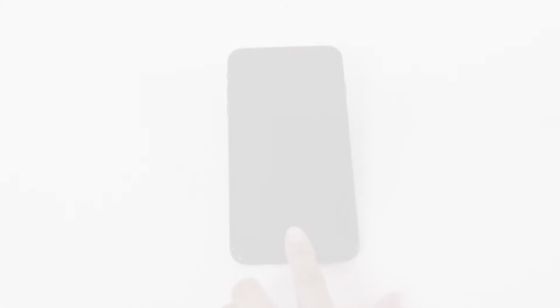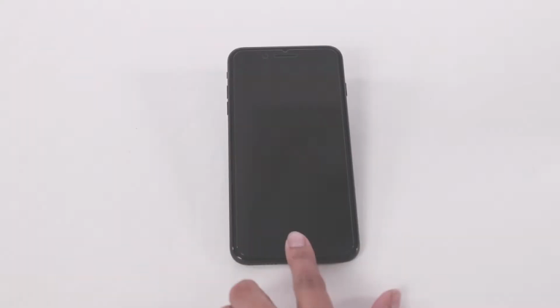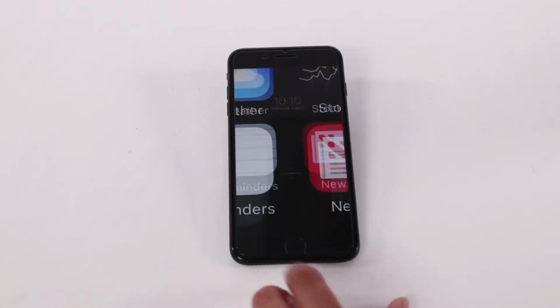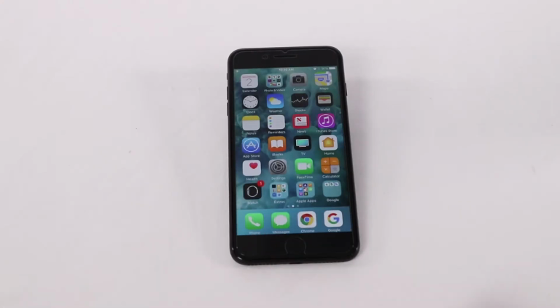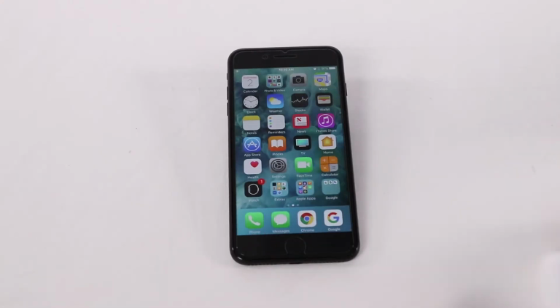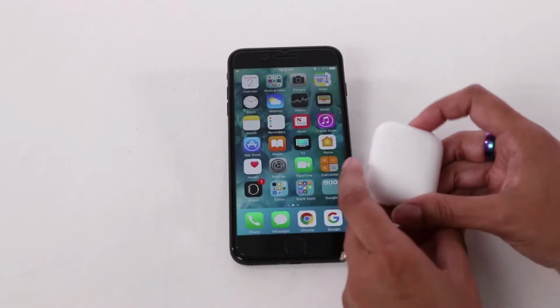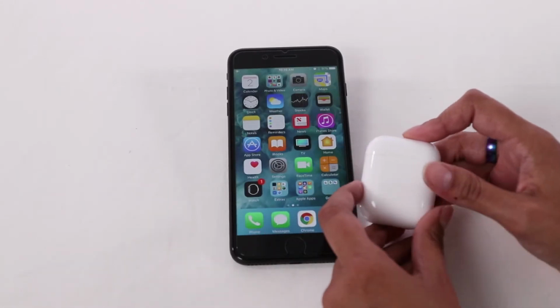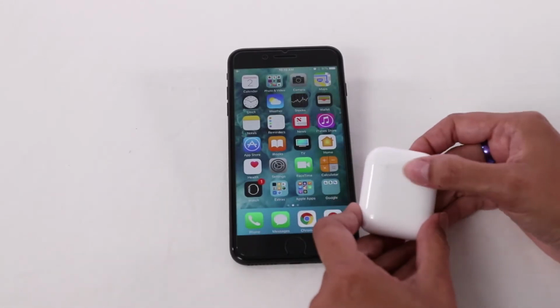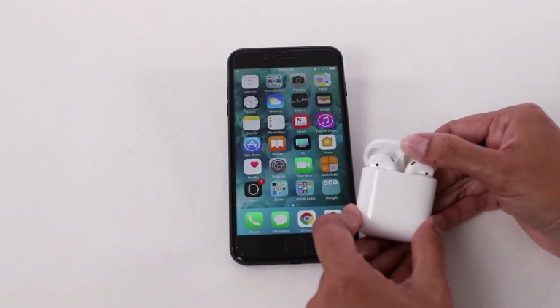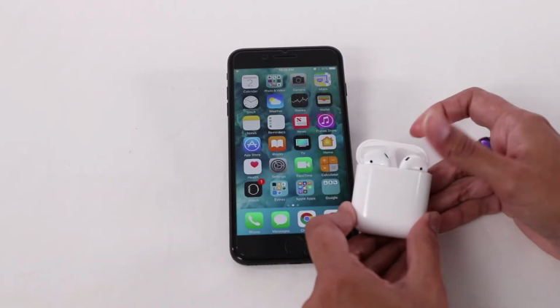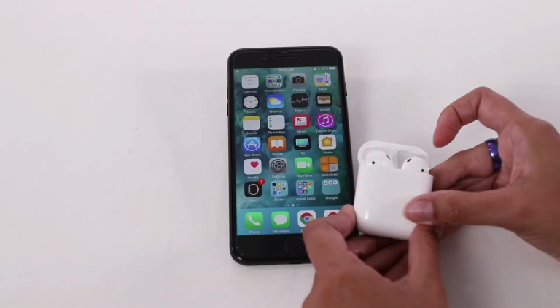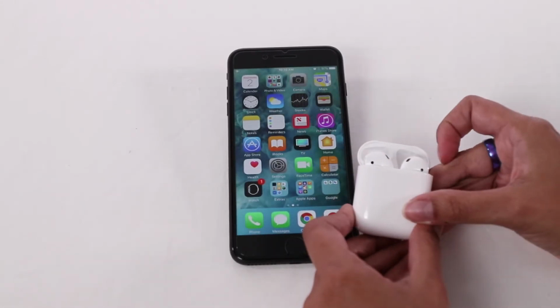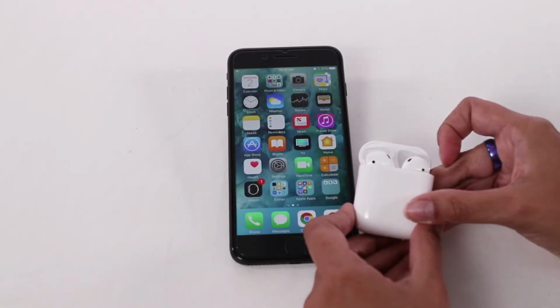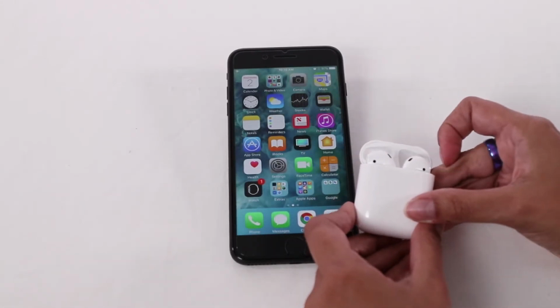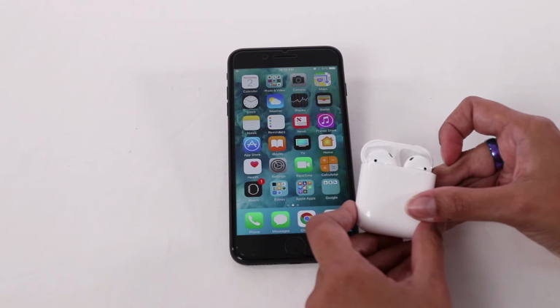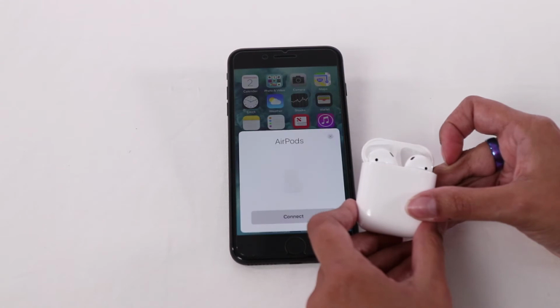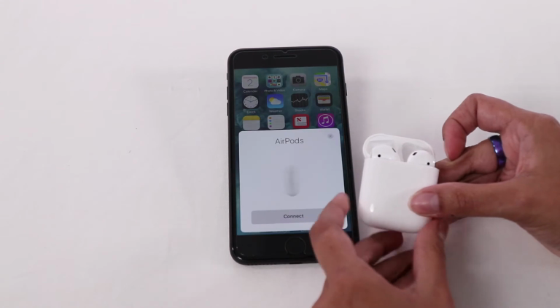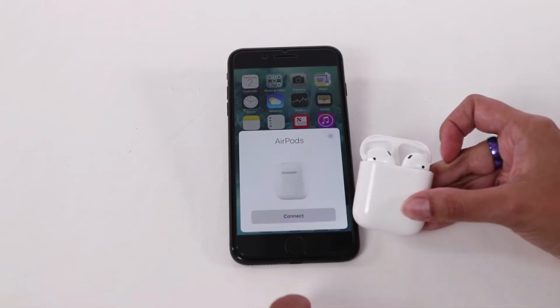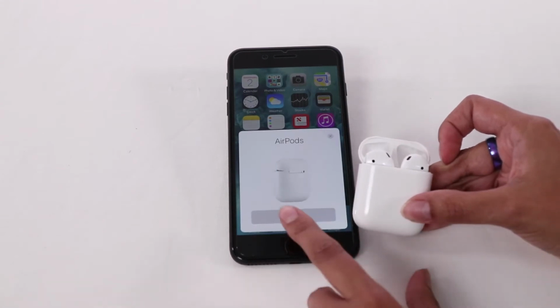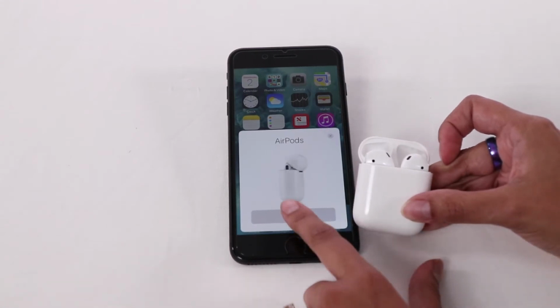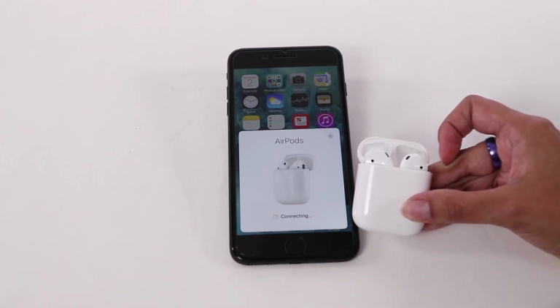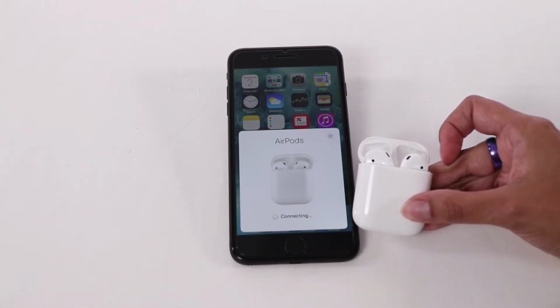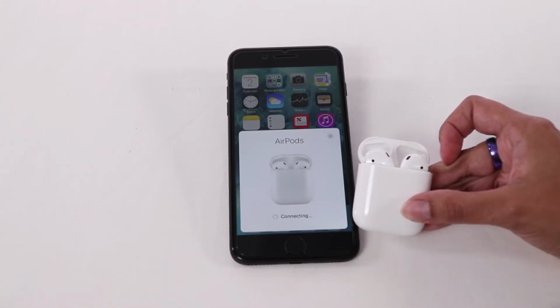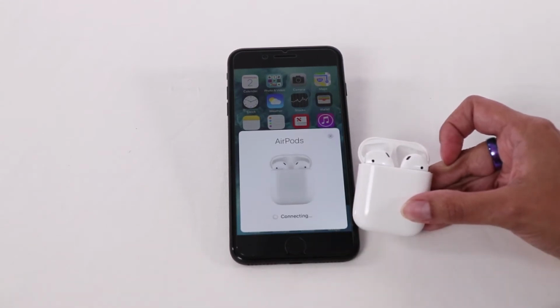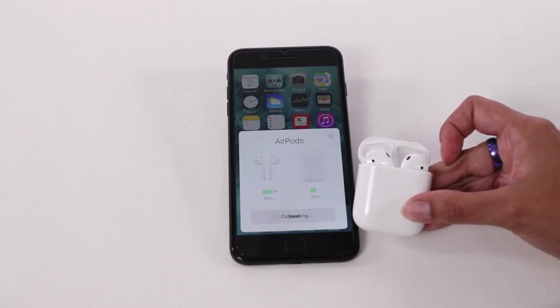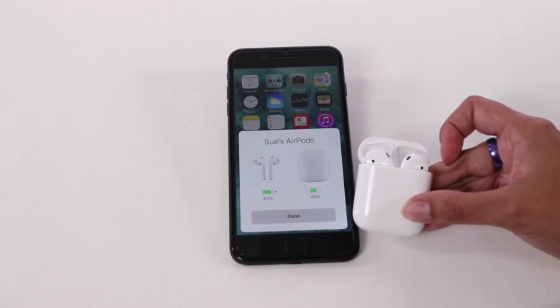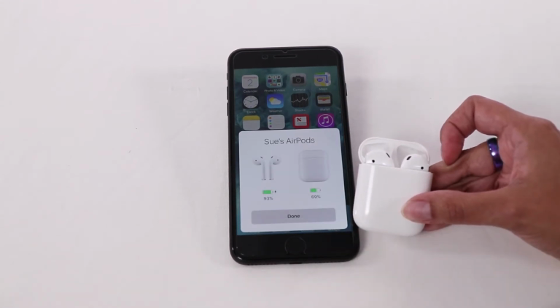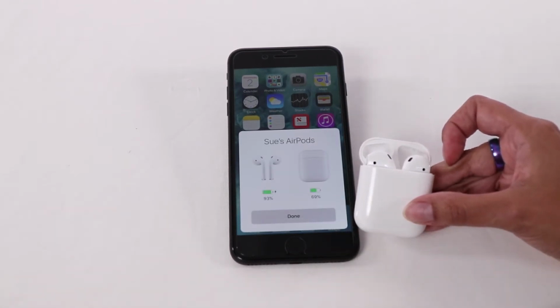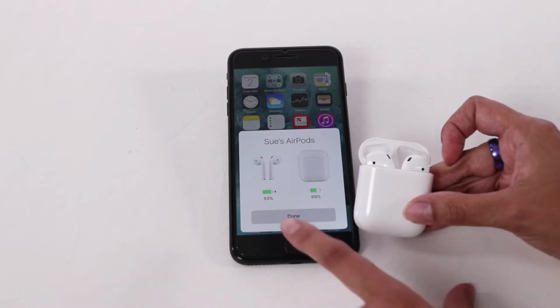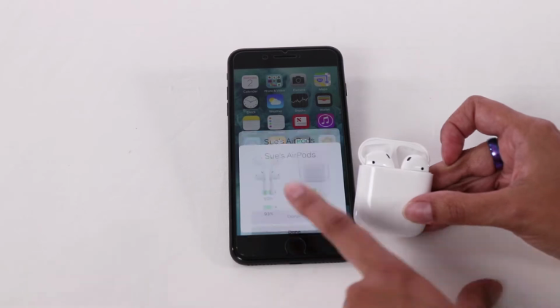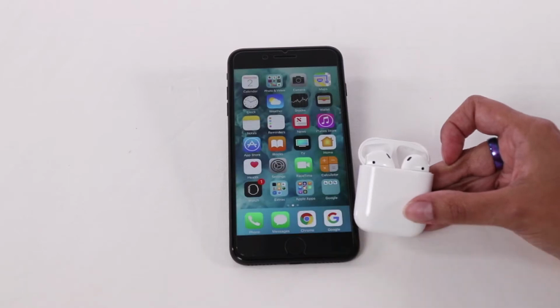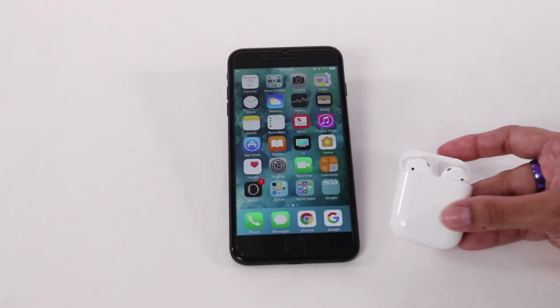Setup is quick and easy with Apple AirPods. All you do is place the case next to your phone with Bluetooth turned on and pop the lid open. Your phone will detect the AirPods and then all you need to do is tap connect and you're done.